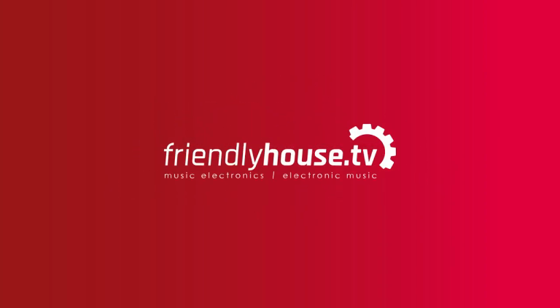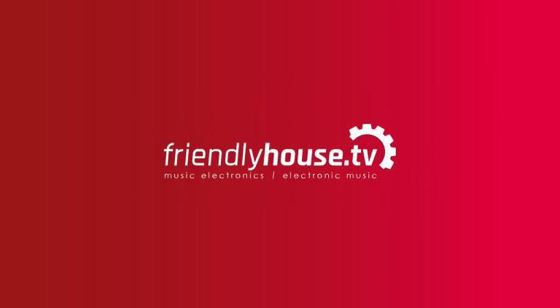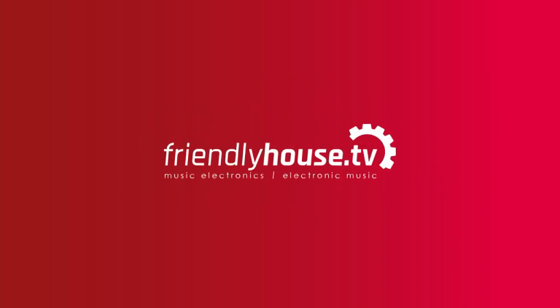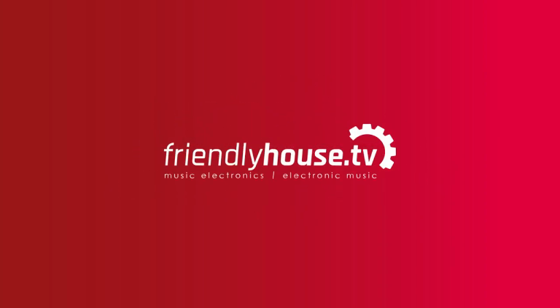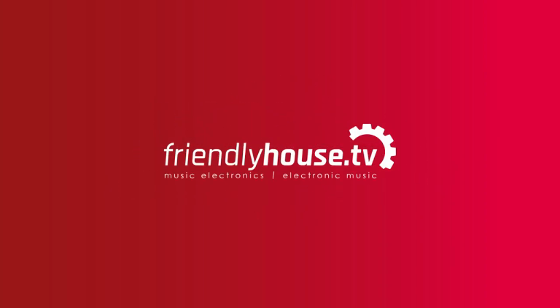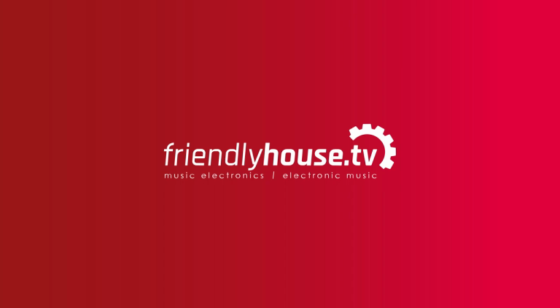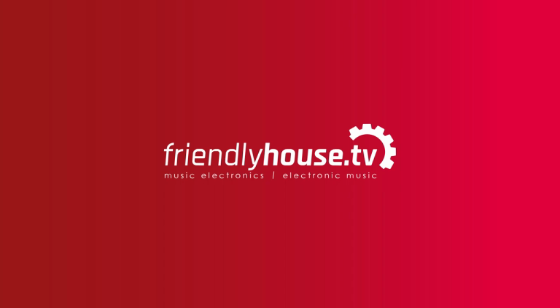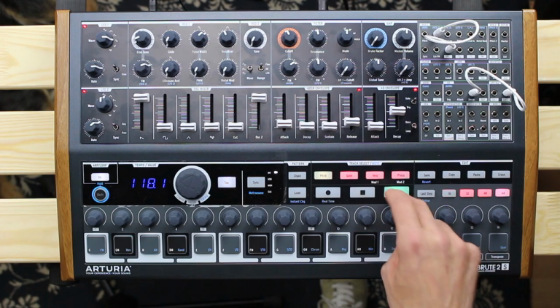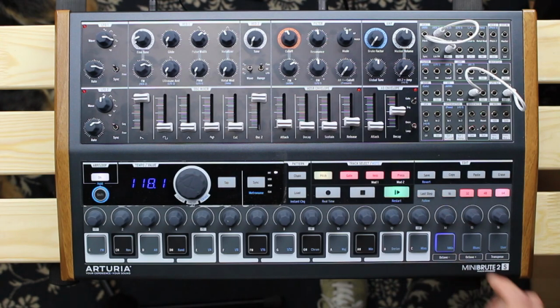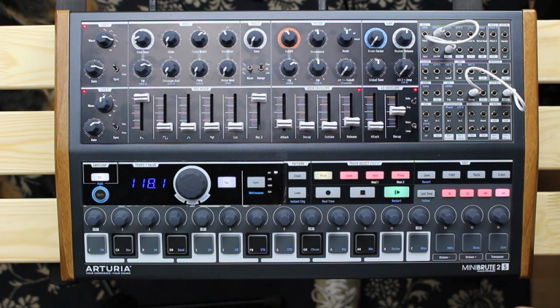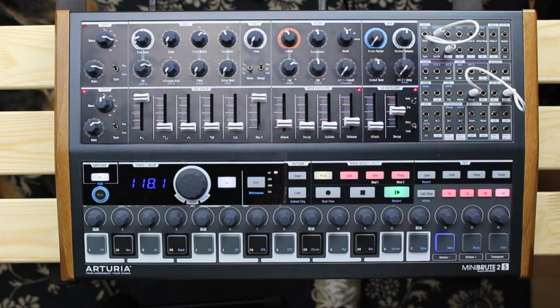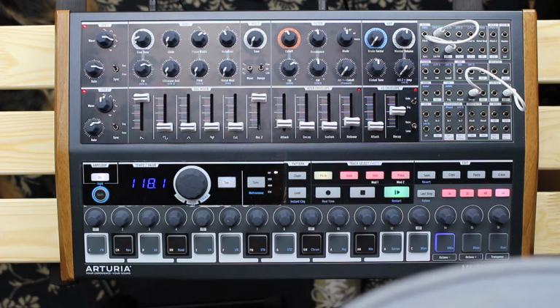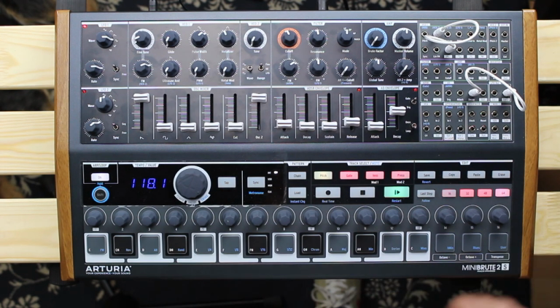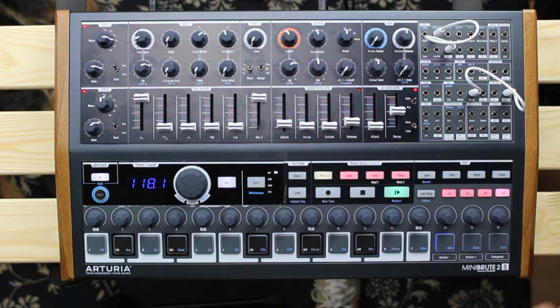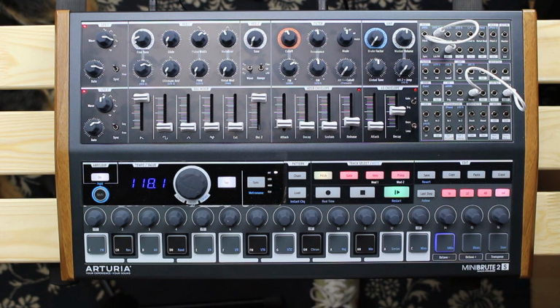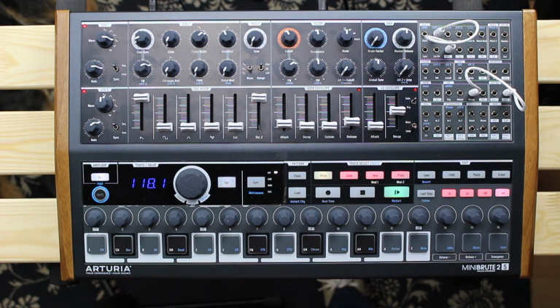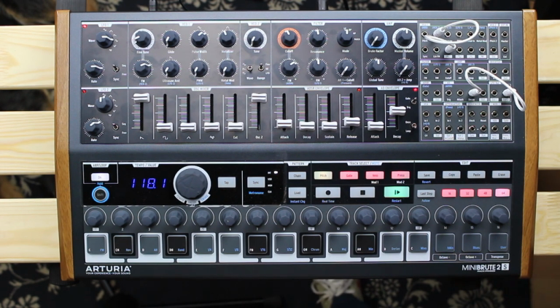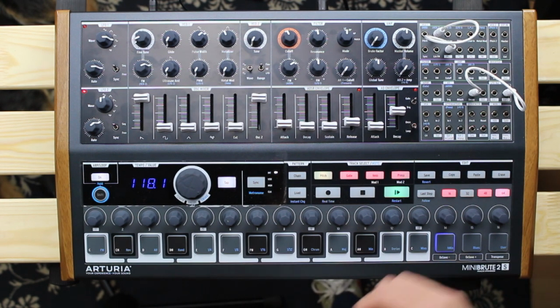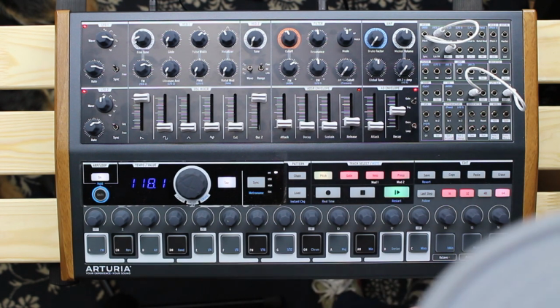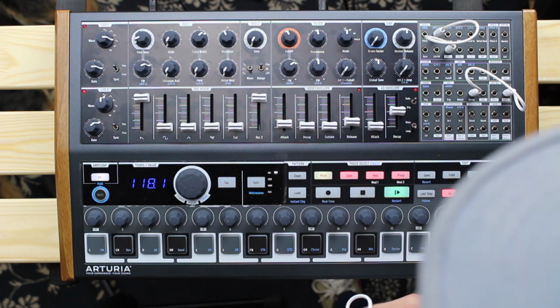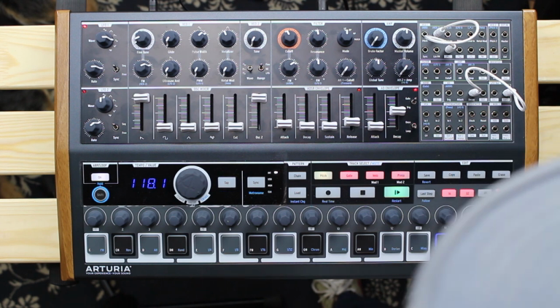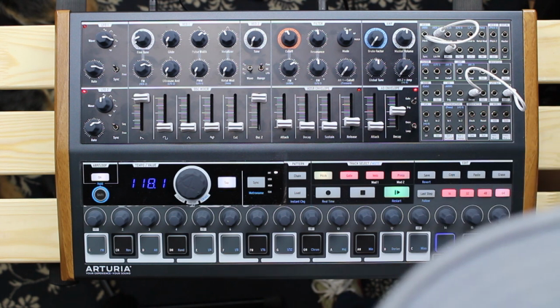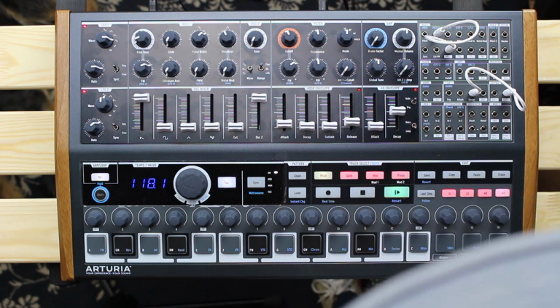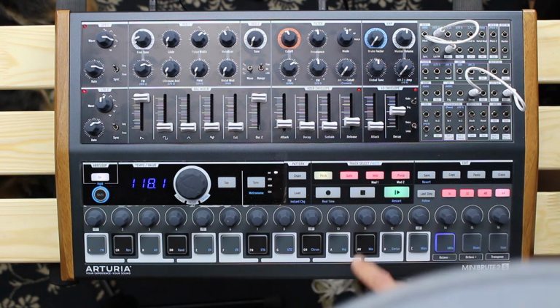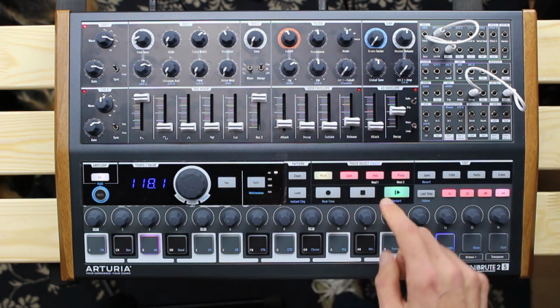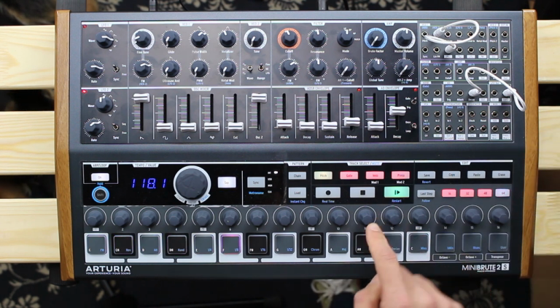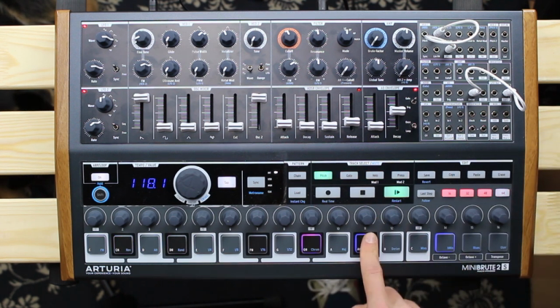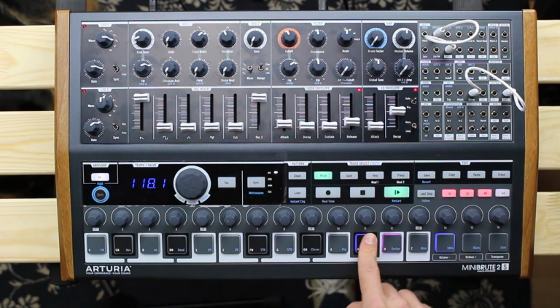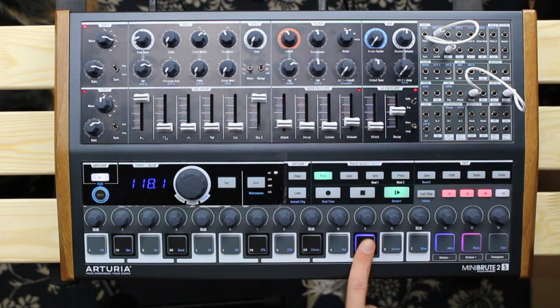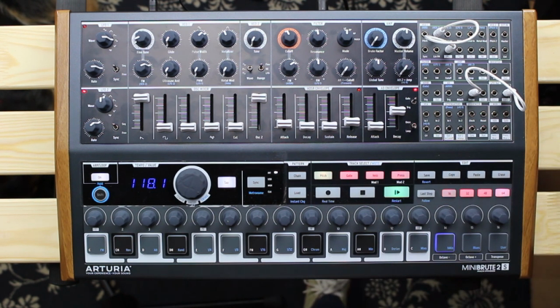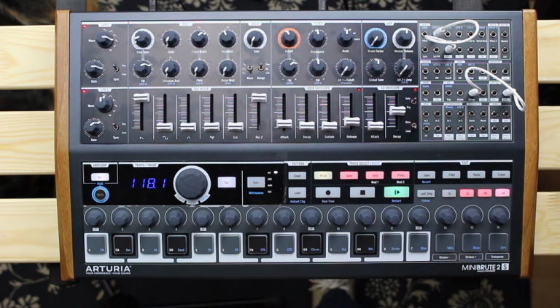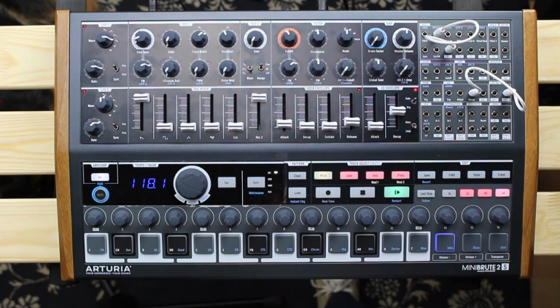Hello and welcome to Gear Wednesday on Friendly House TV. My name is Michael and in this episode I'm going to get you through the brand new Arturia MiniBrute 2S.